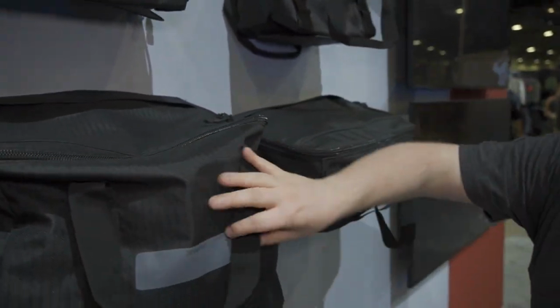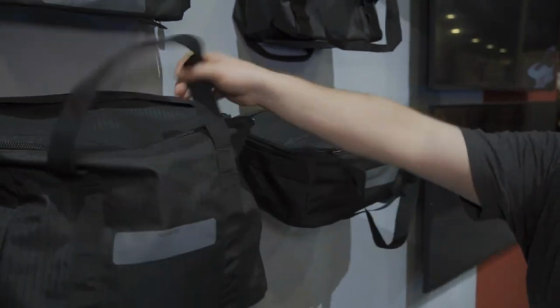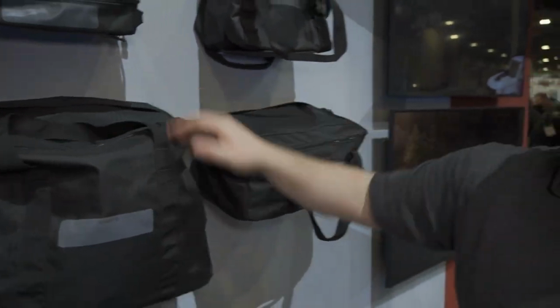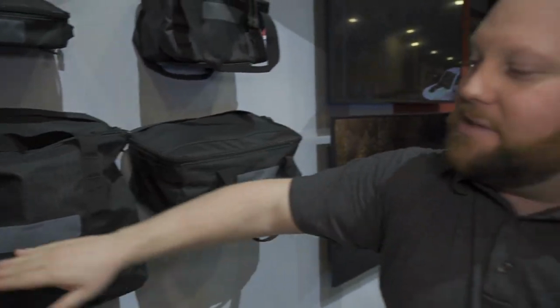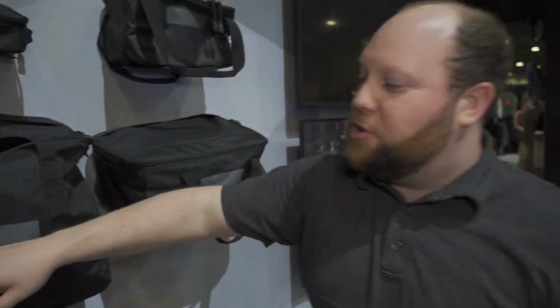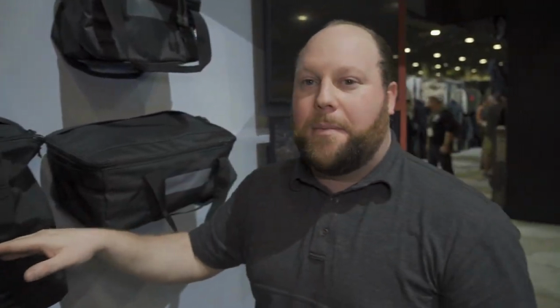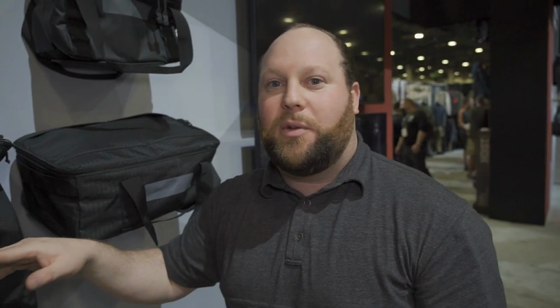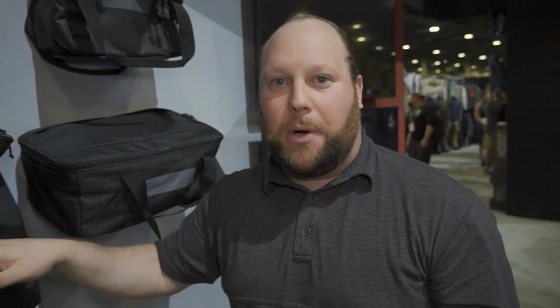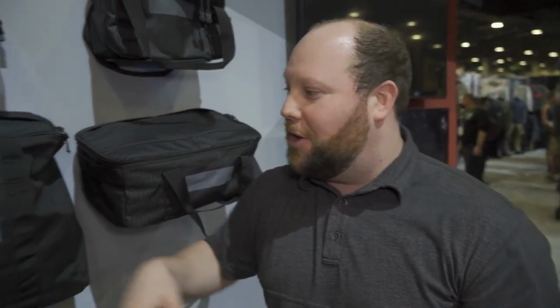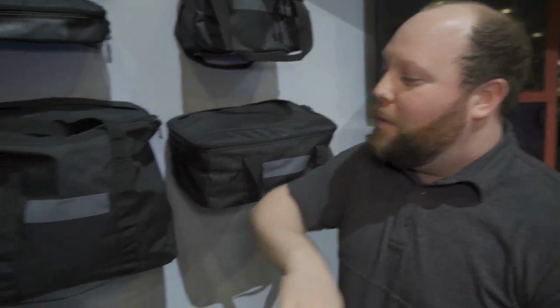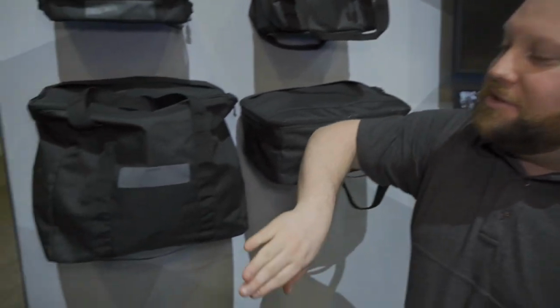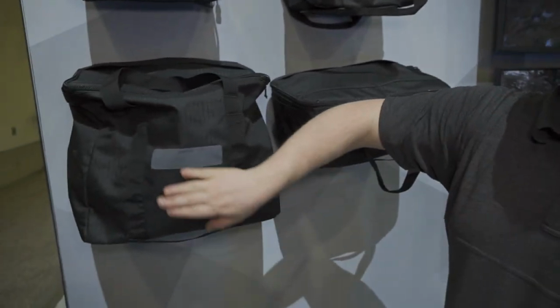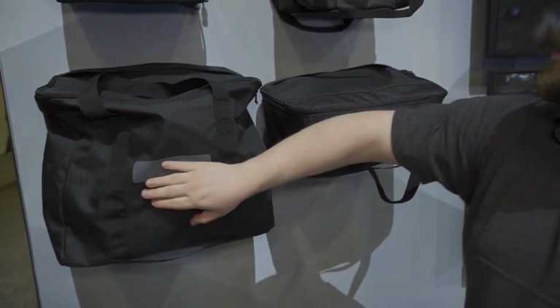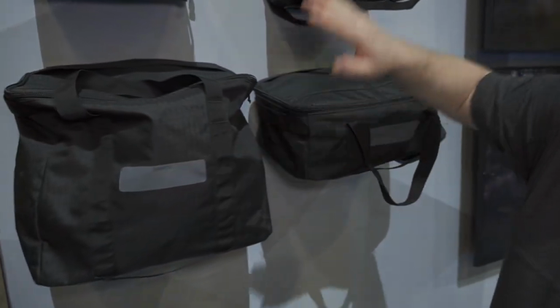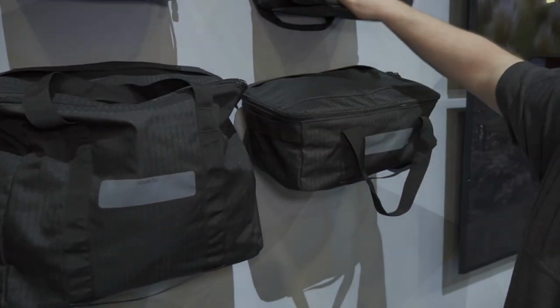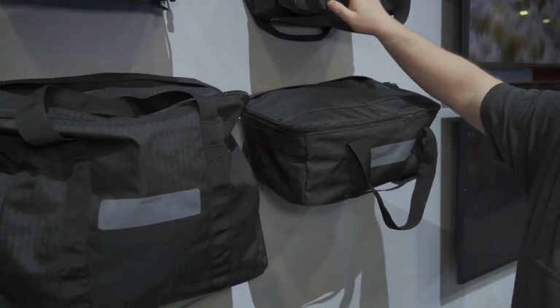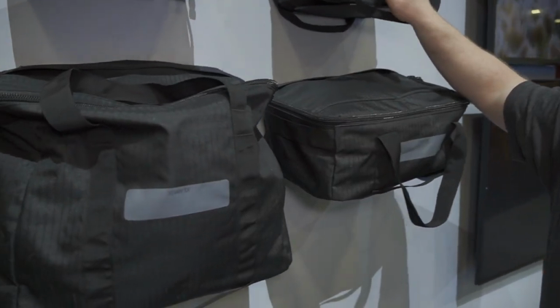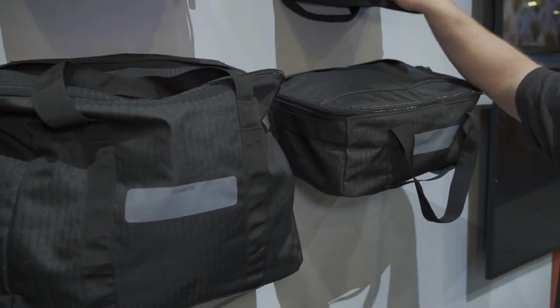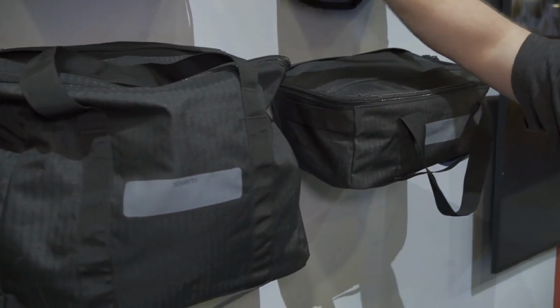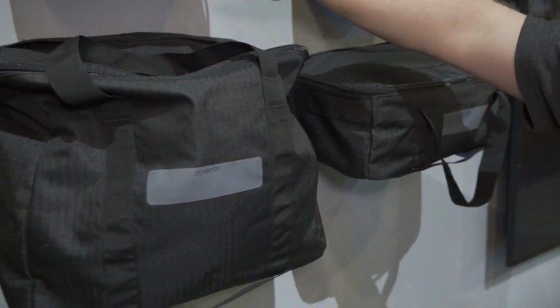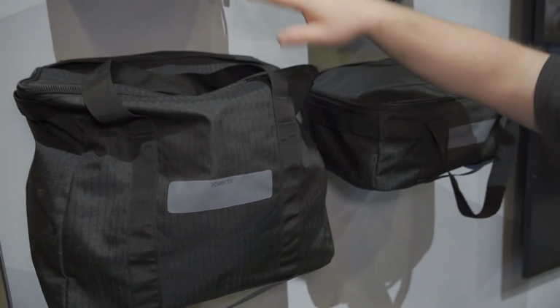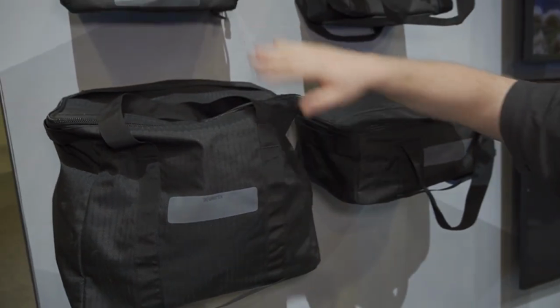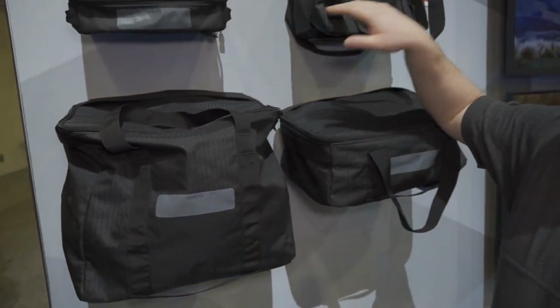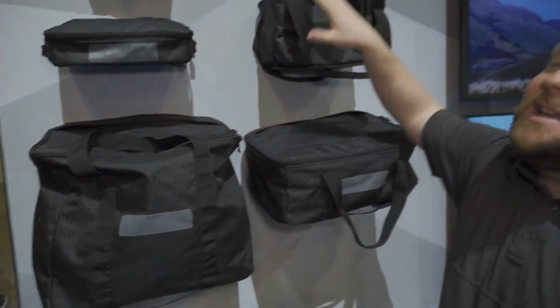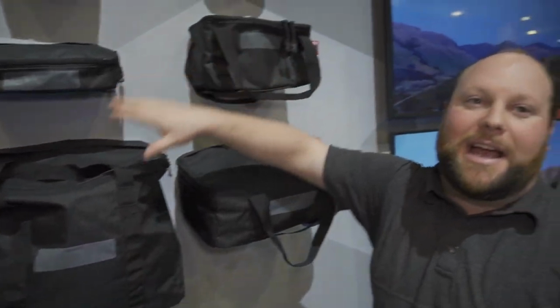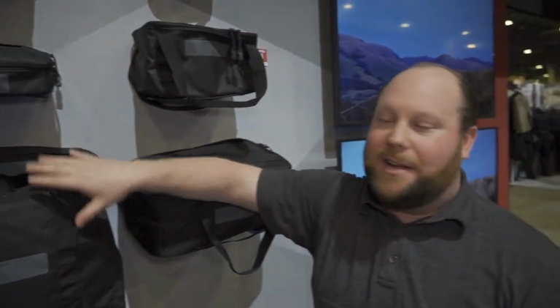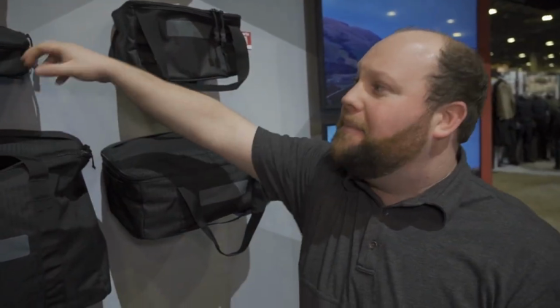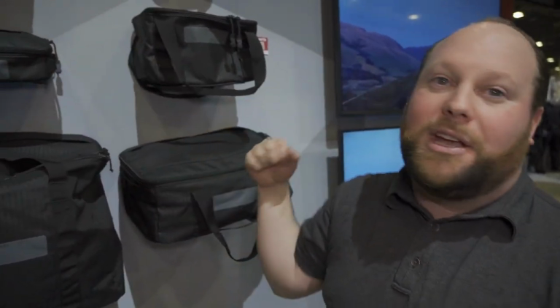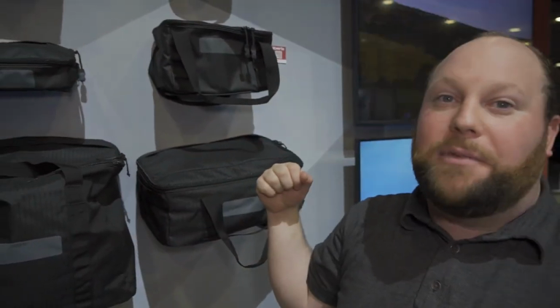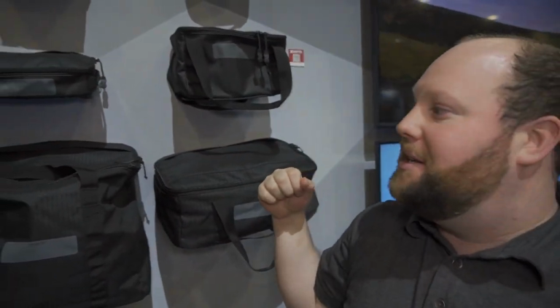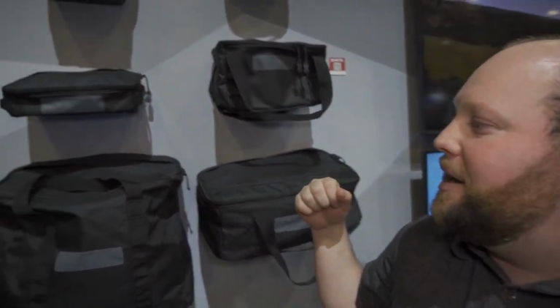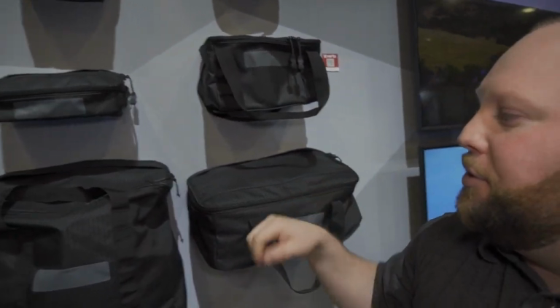The other cool part about these is each one of them has a label bar. So whether this is auto supplies, IFAK, or security, you can easily identify and grab those and take them with you.